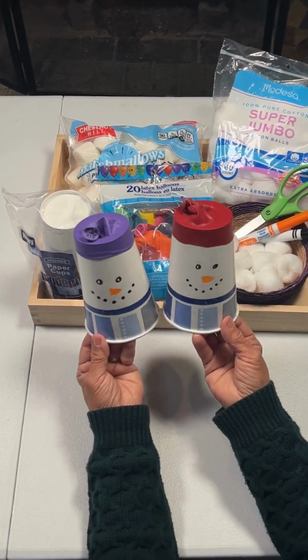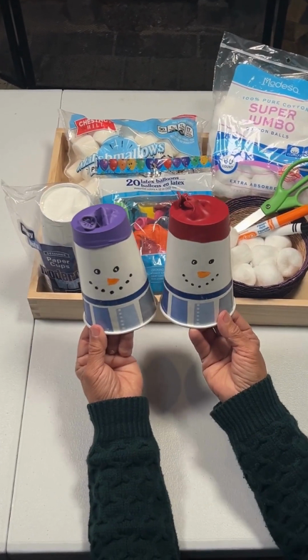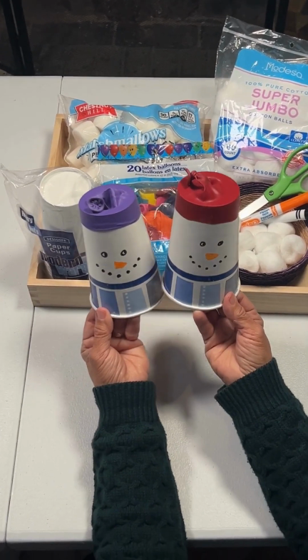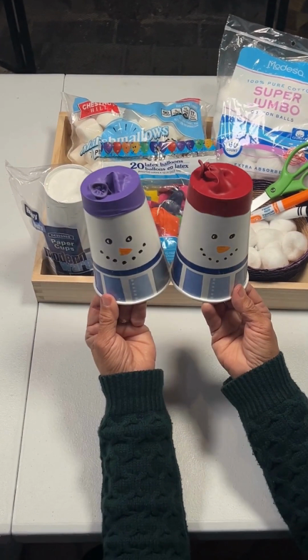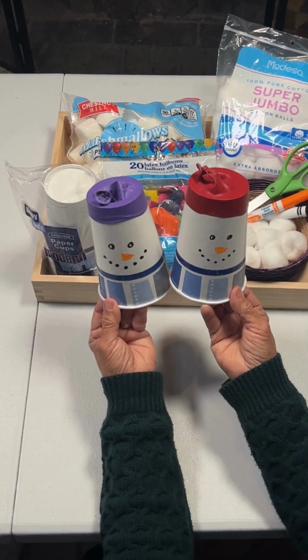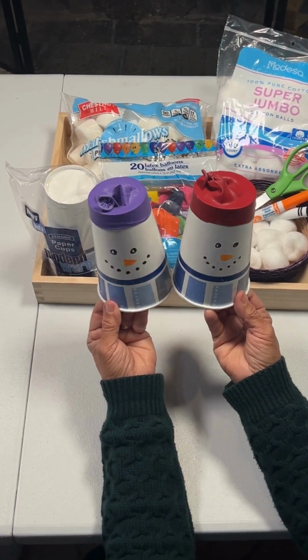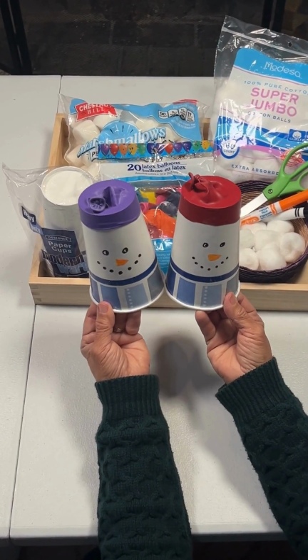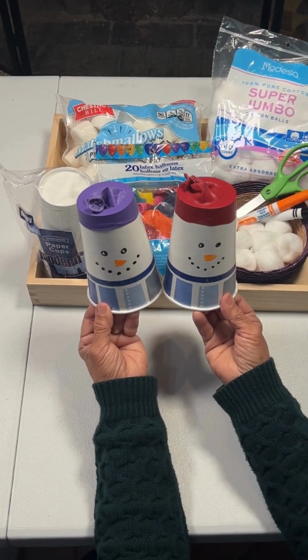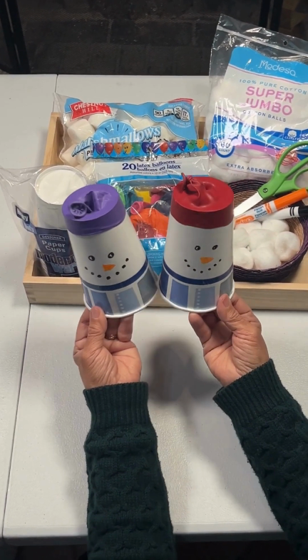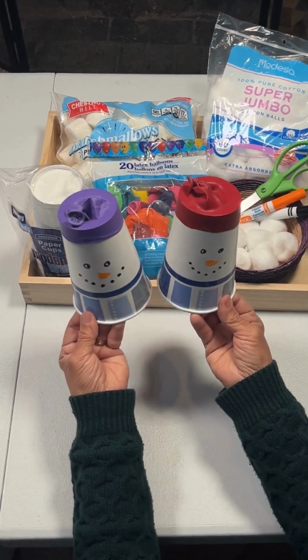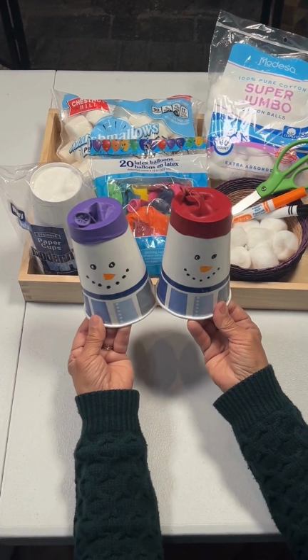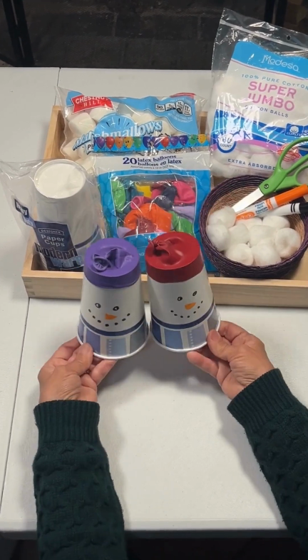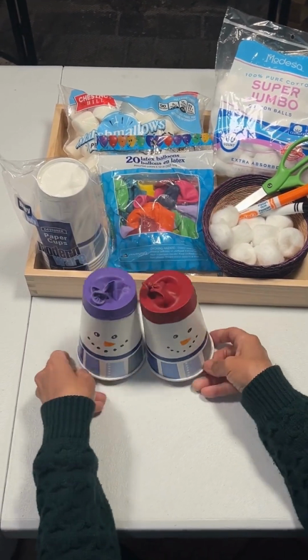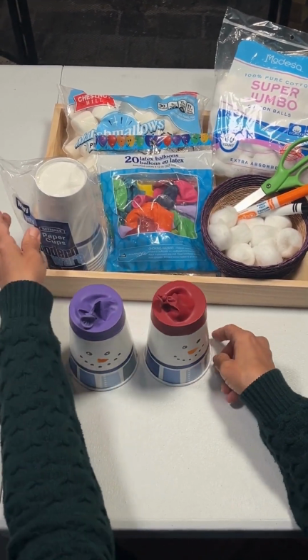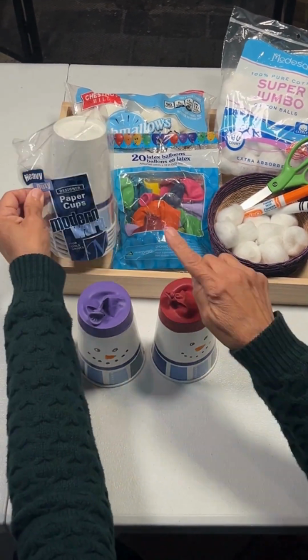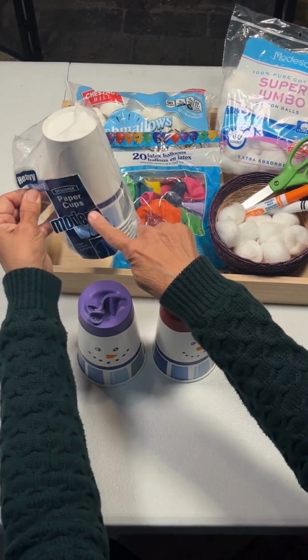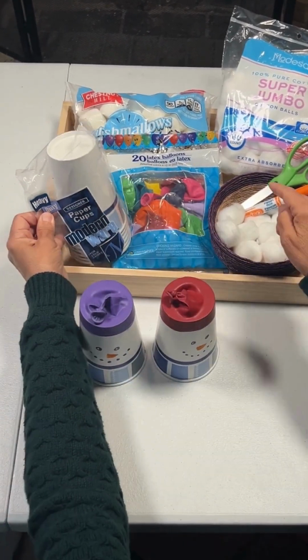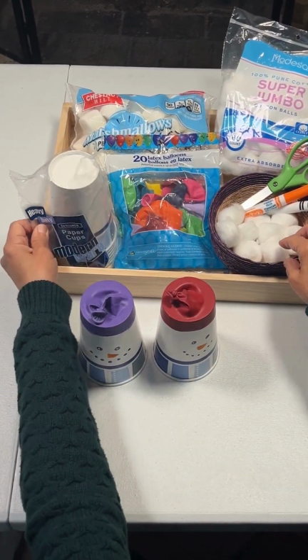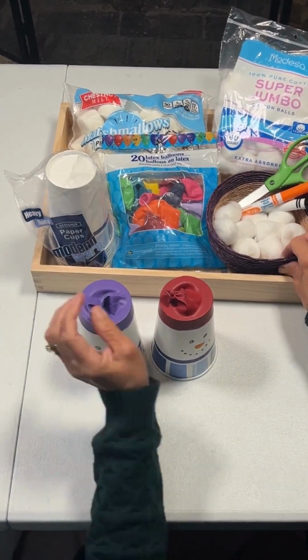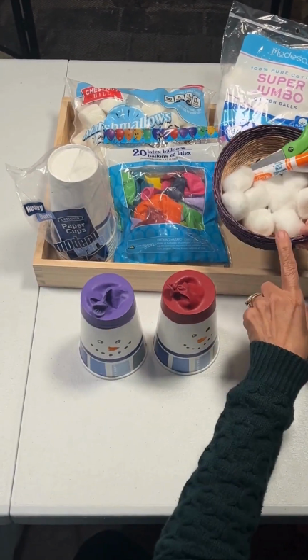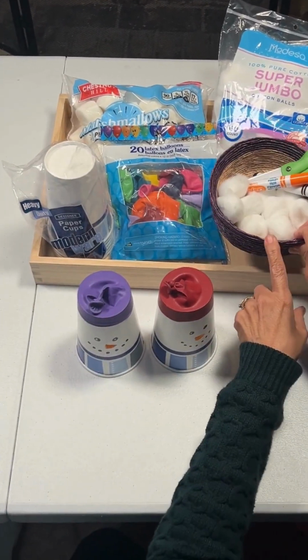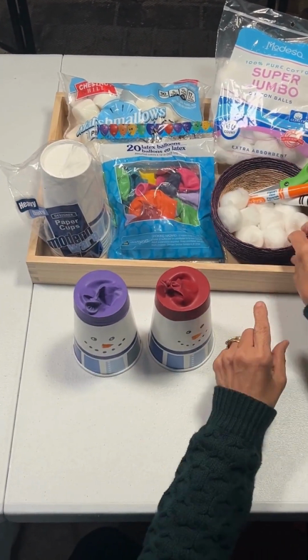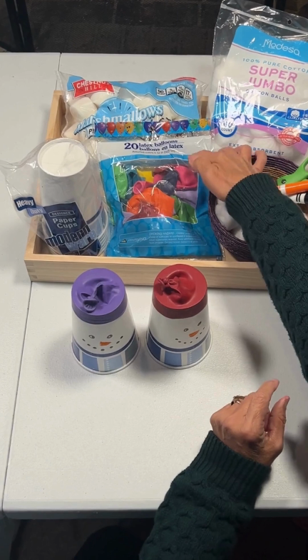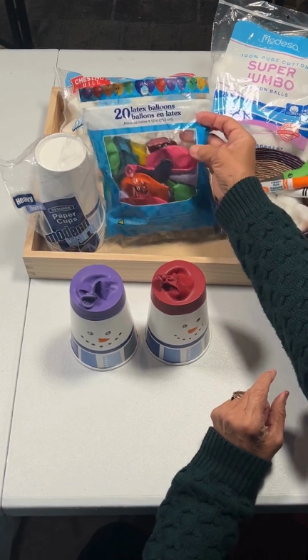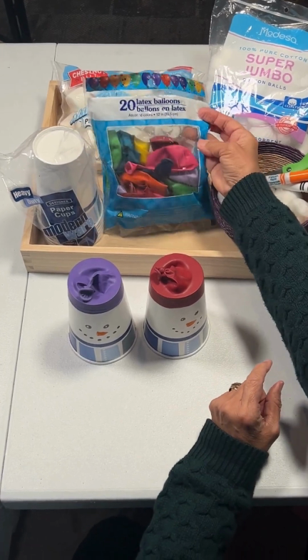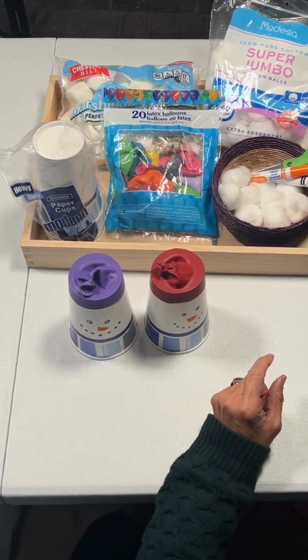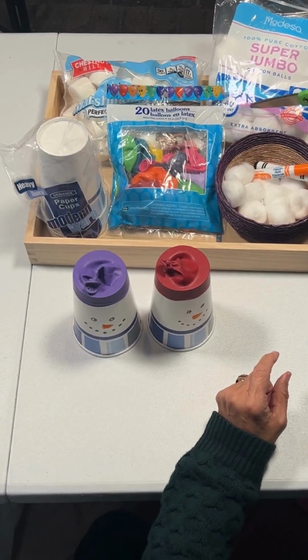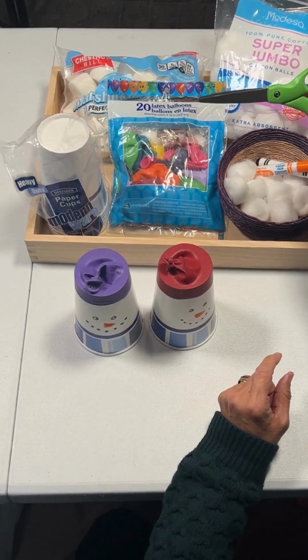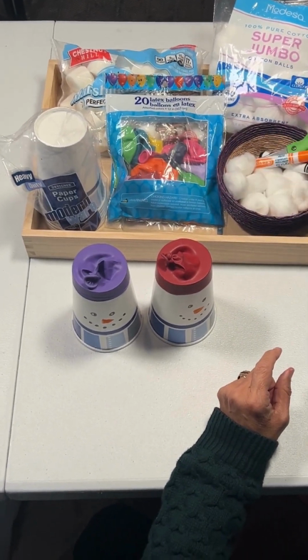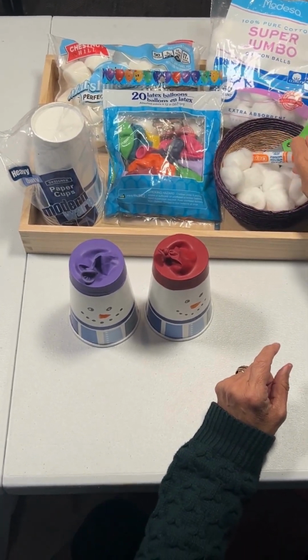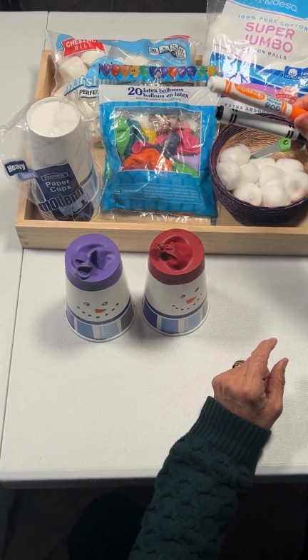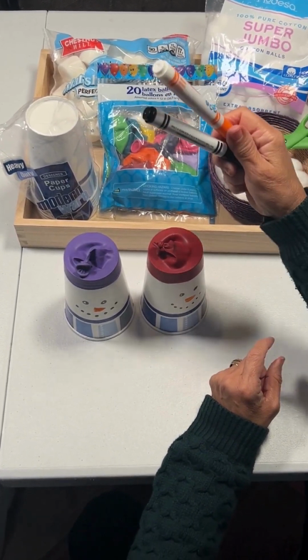Let's make some snowball launchers. We're going to need some paper cups, some cotton balls, balloons, a pair of scissors, and markers.